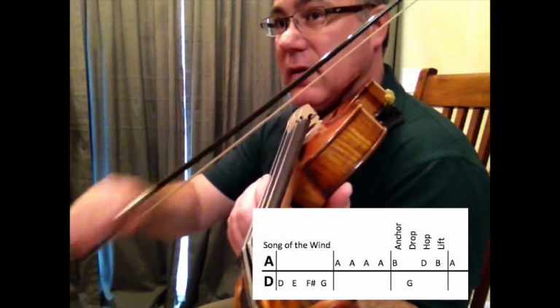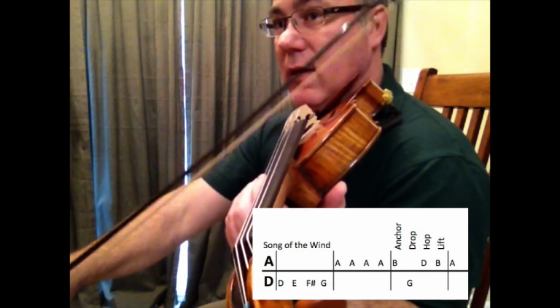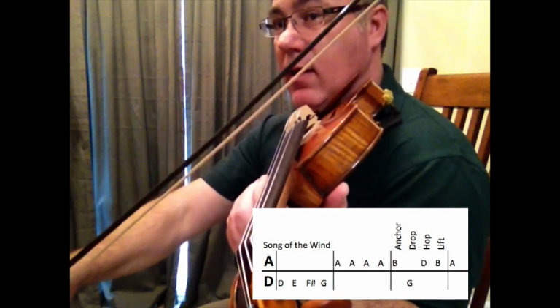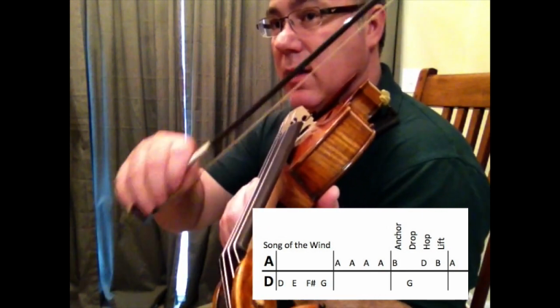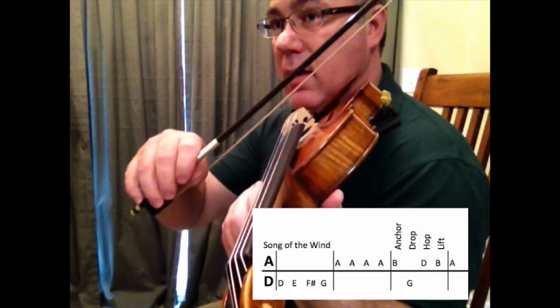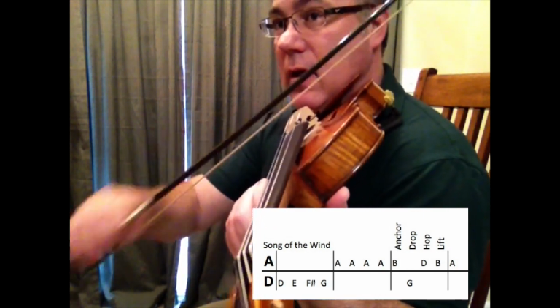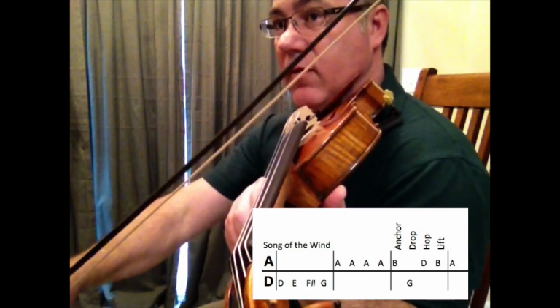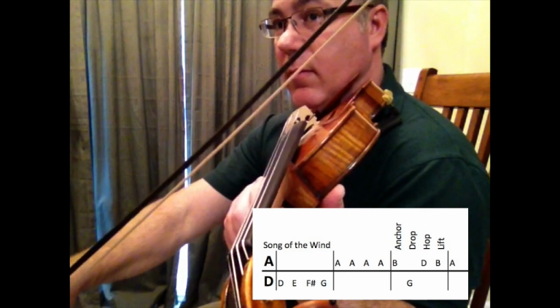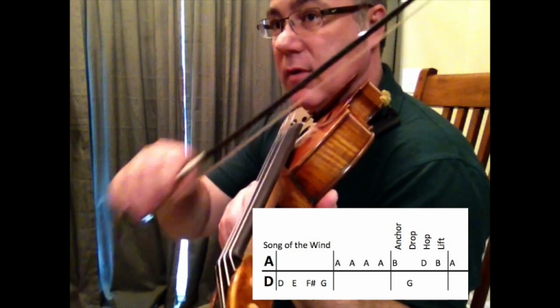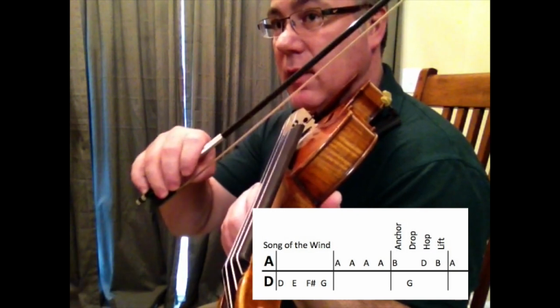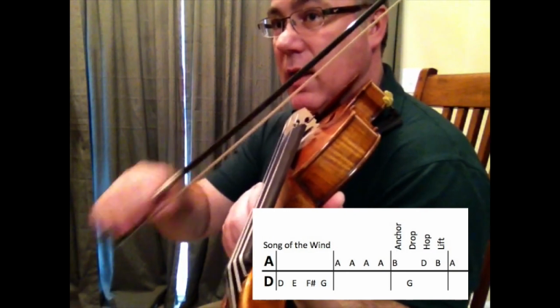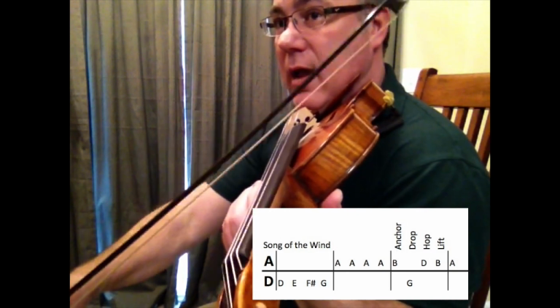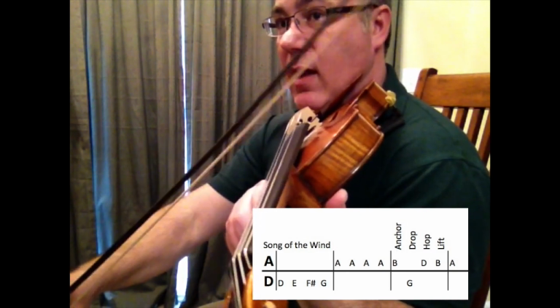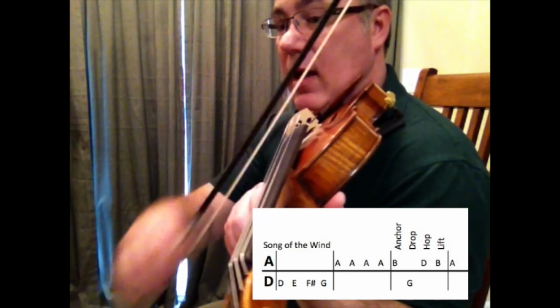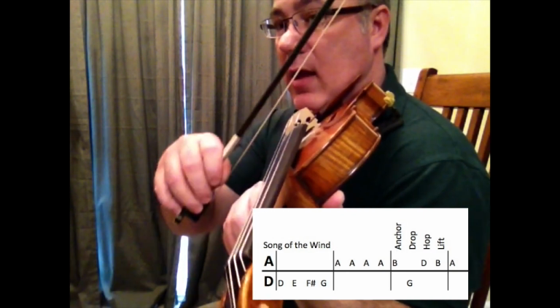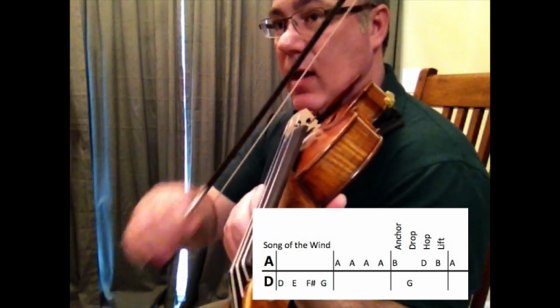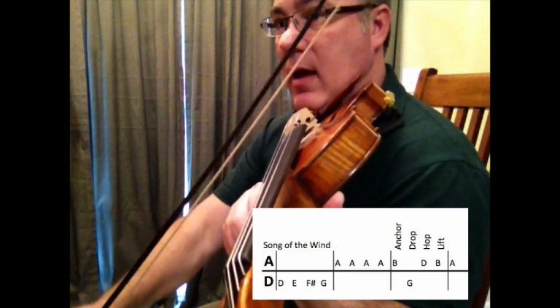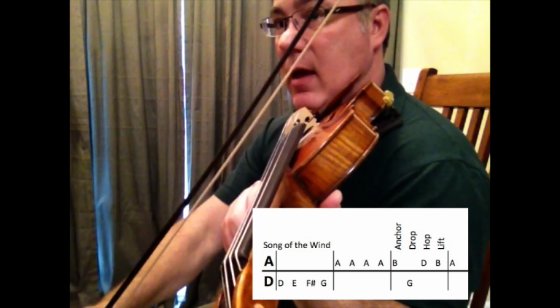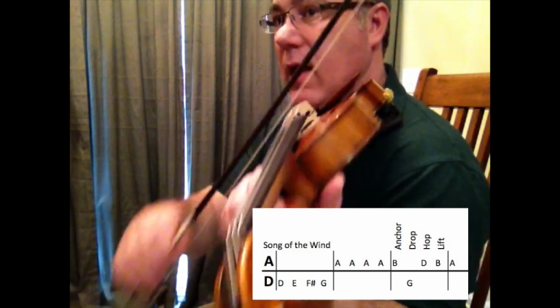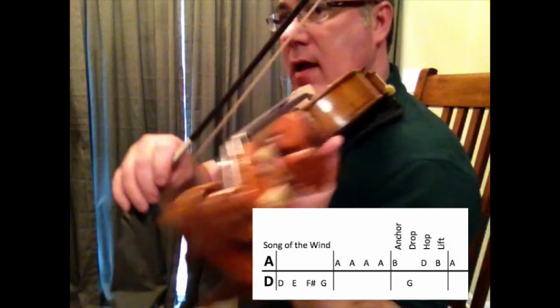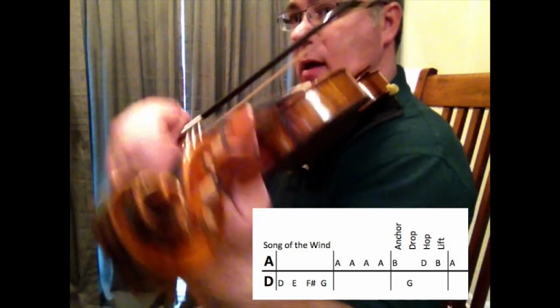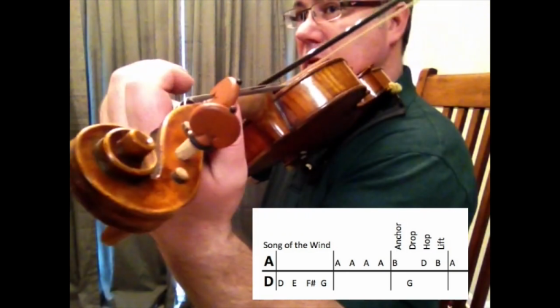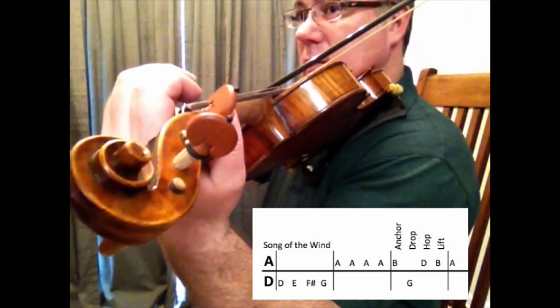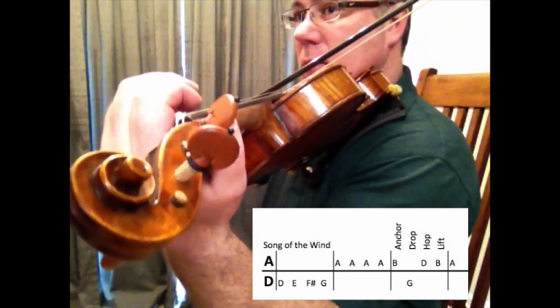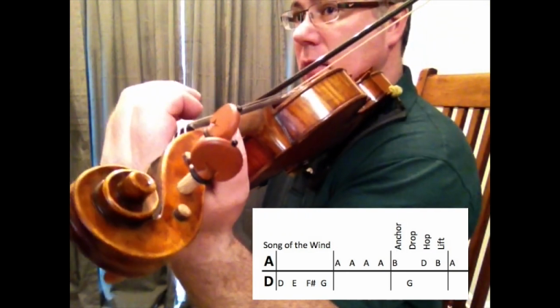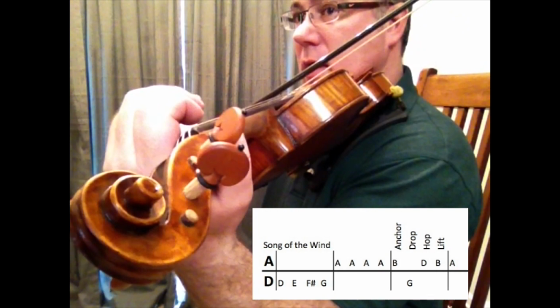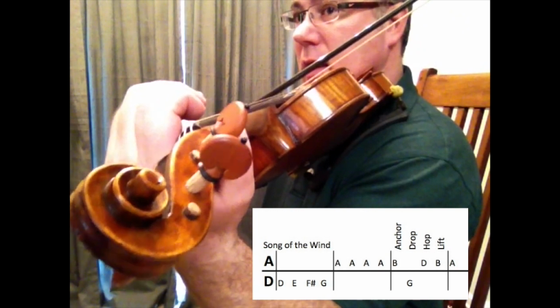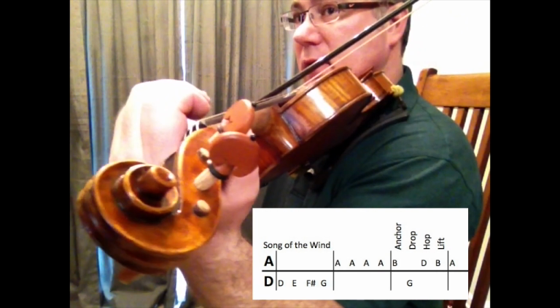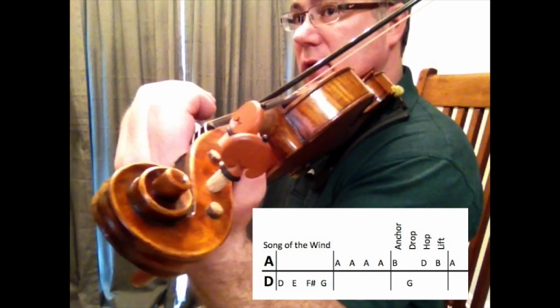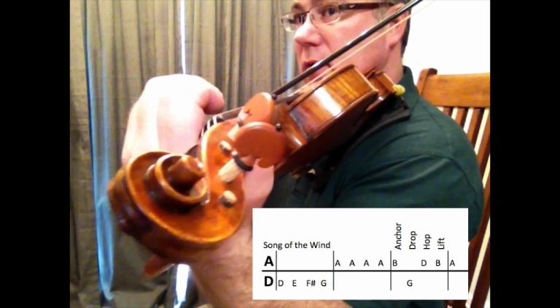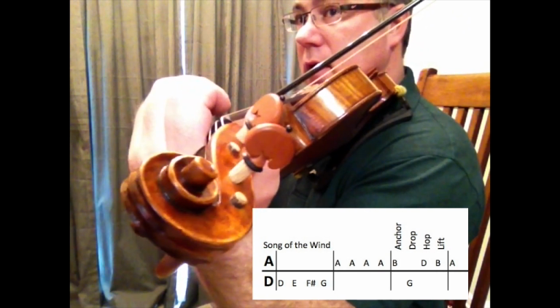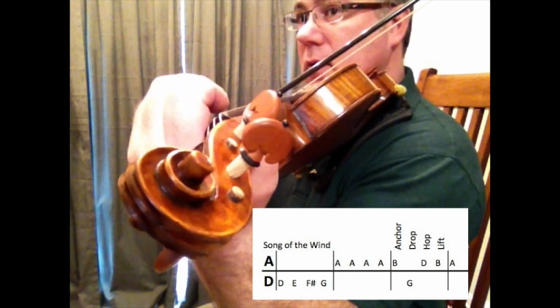D, E, F sharp, G, A, A, A, A. Here we go — one and here I go.